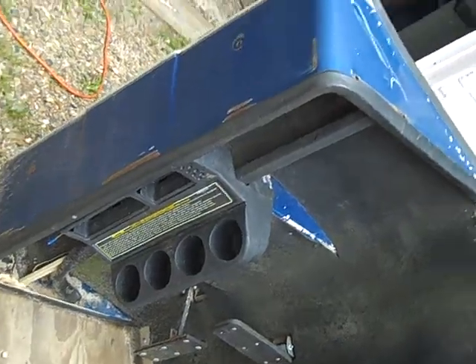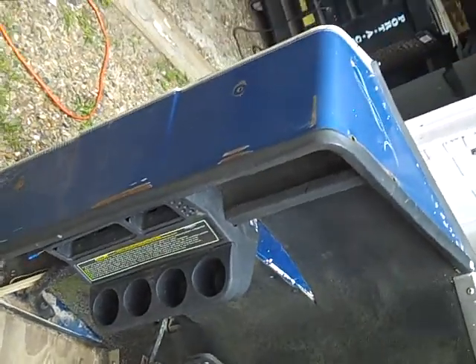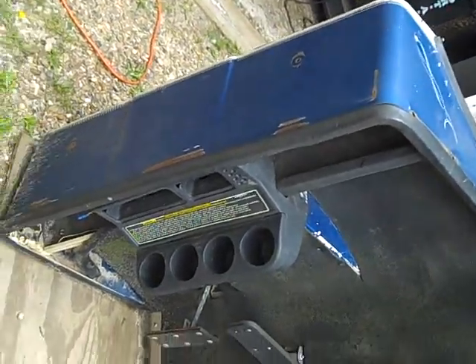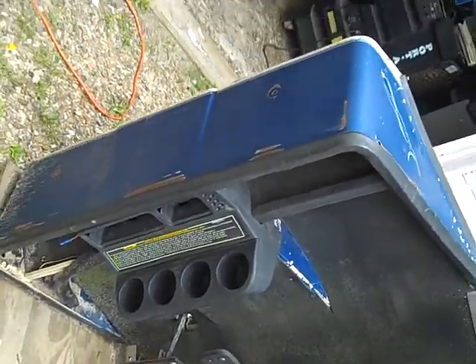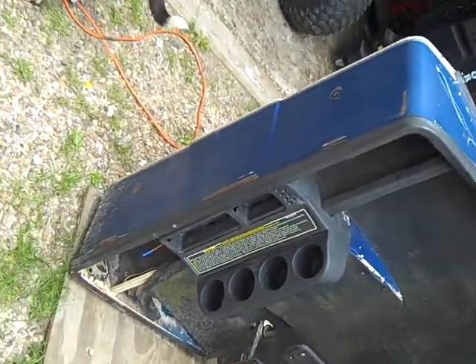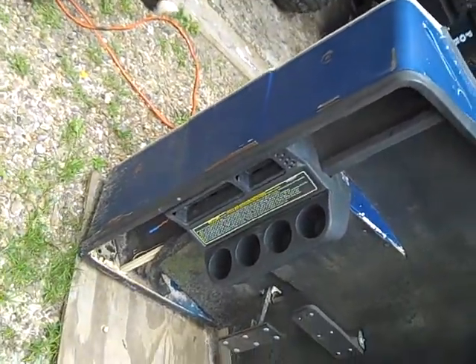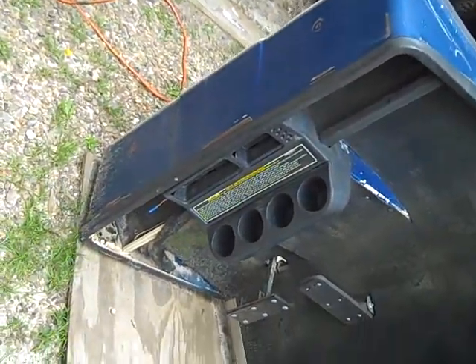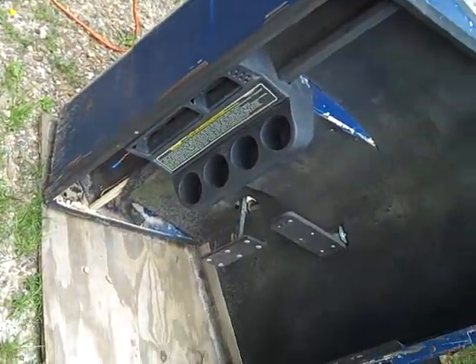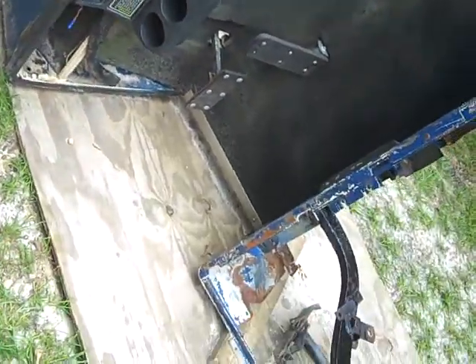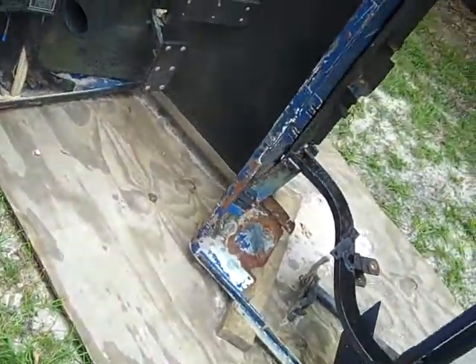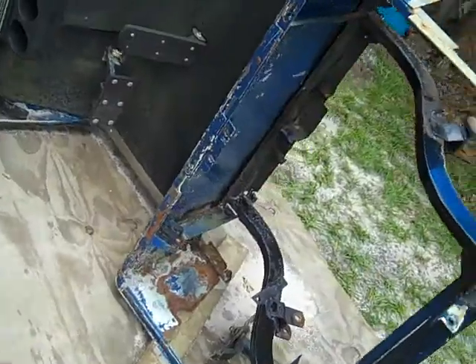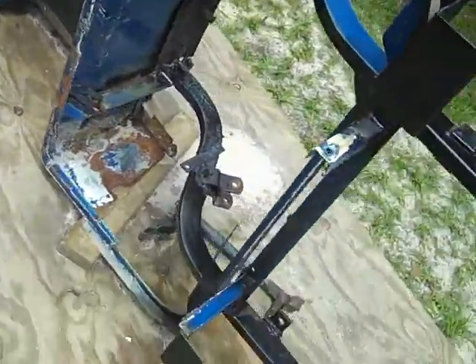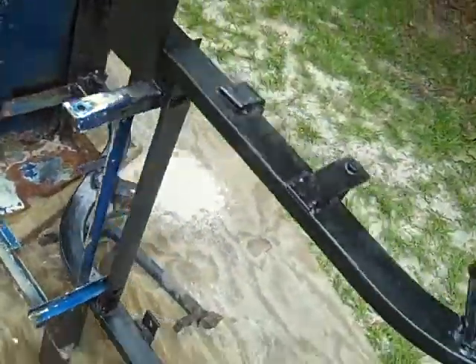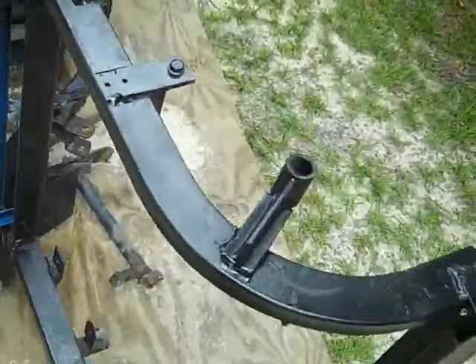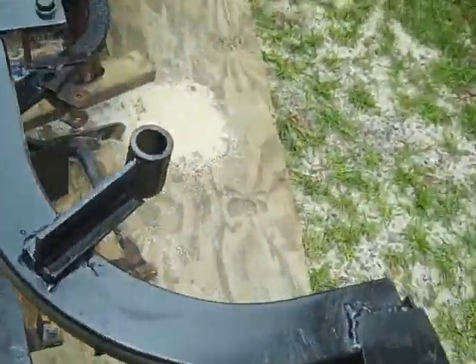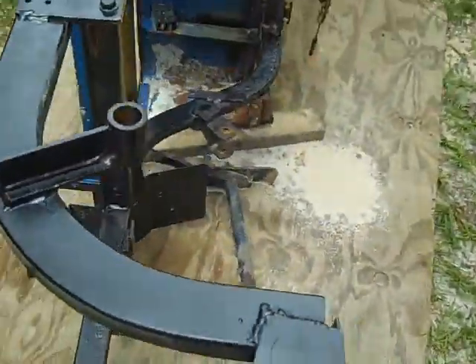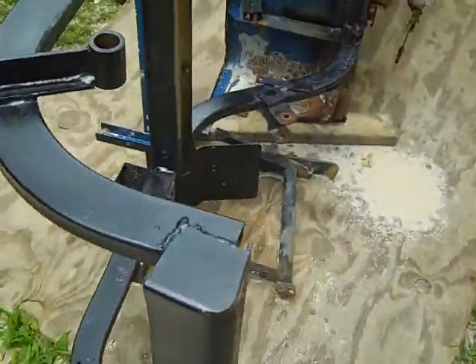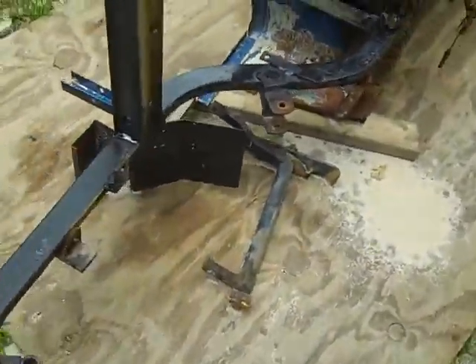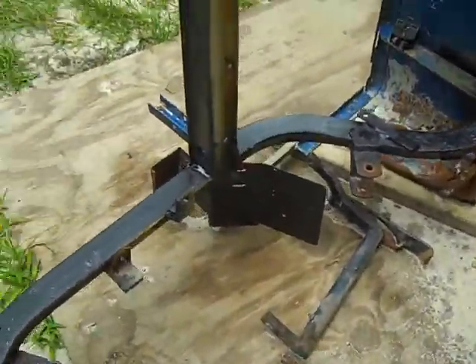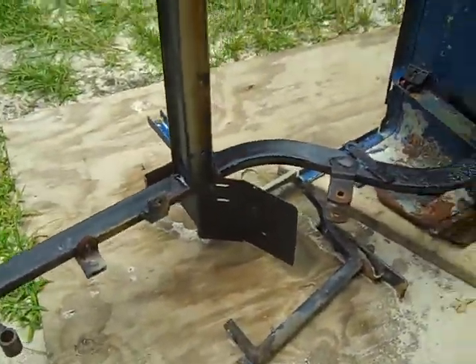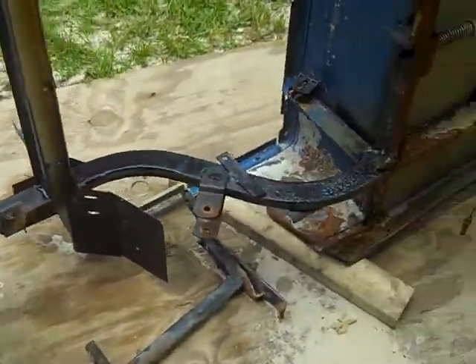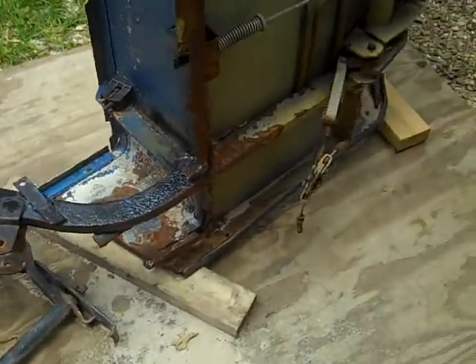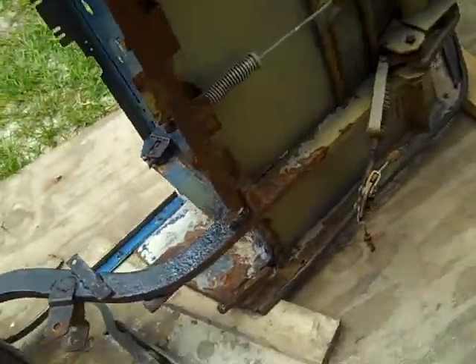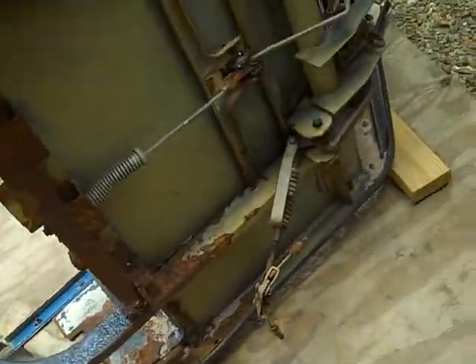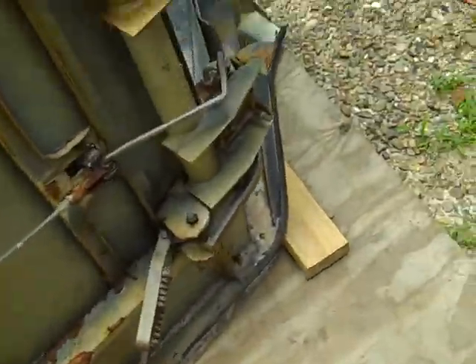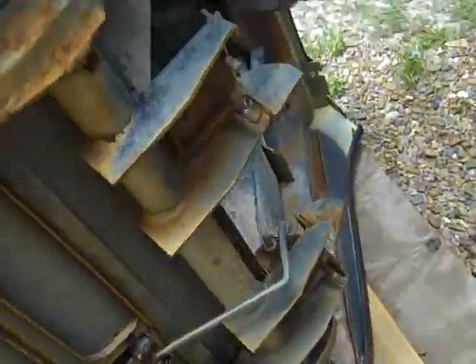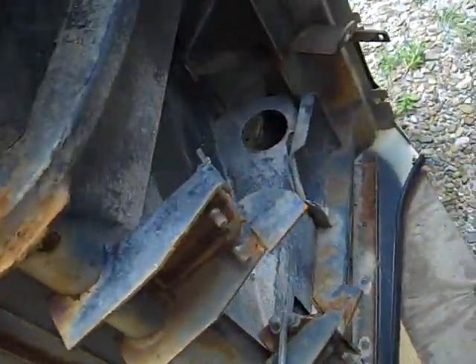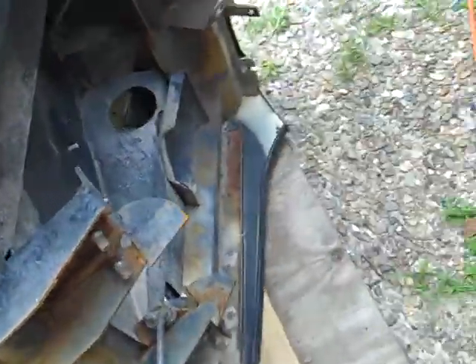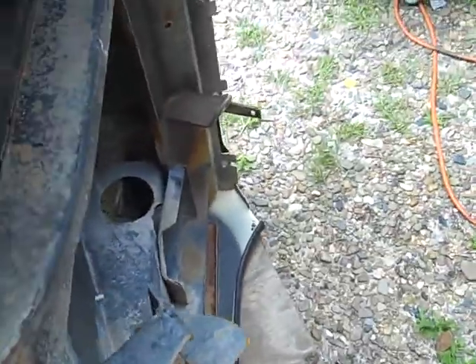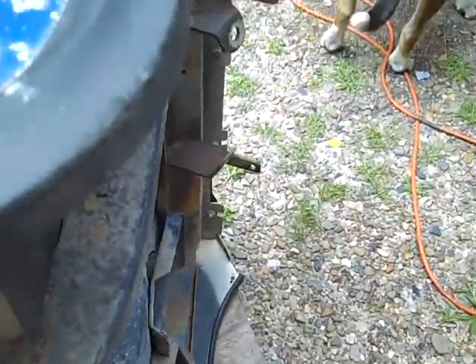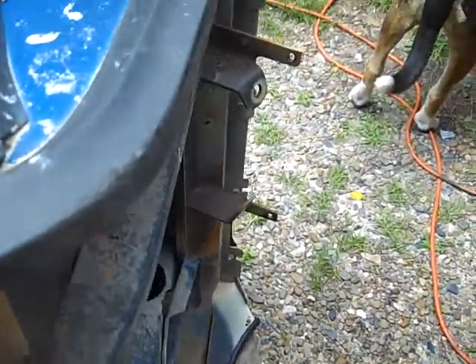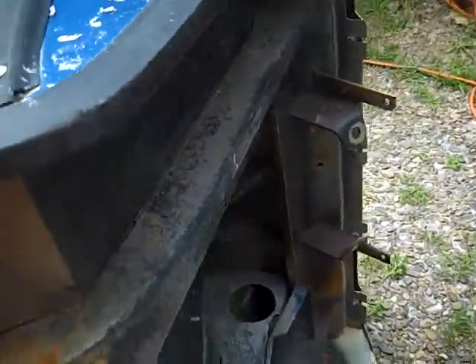What I've got here, of course it's on its side, is an early 90's model Easy-Go Medalist golf cart frame. I've stripped all the running gear, just about anything I could get off of it. This was donated to me by Michael over at Golf Cart Connection in Winona.